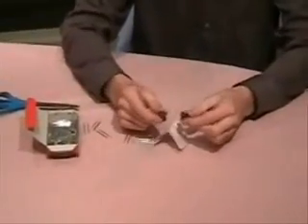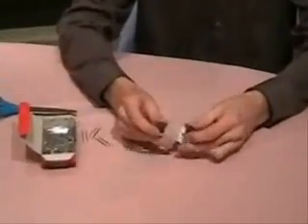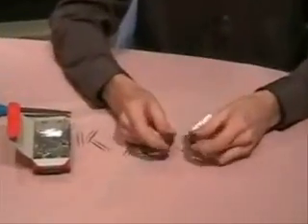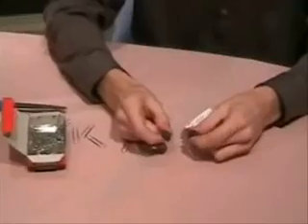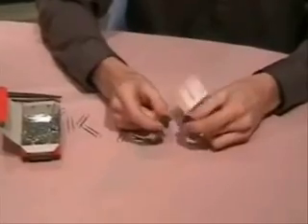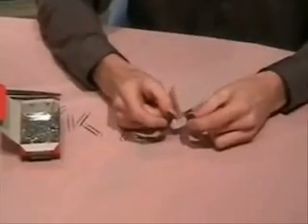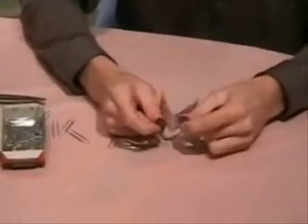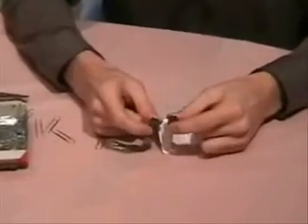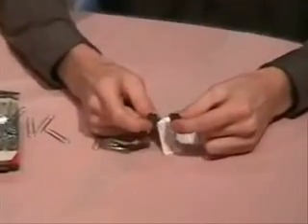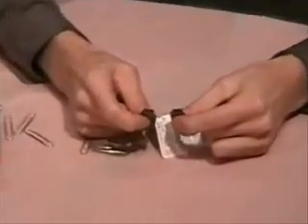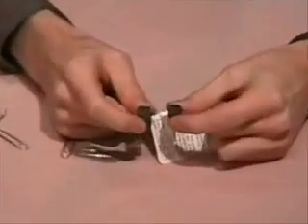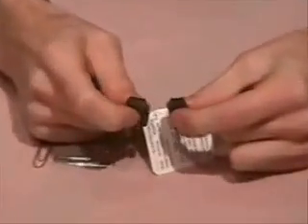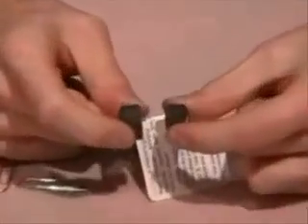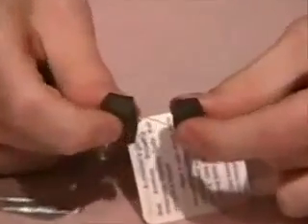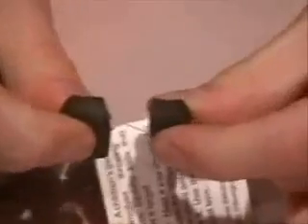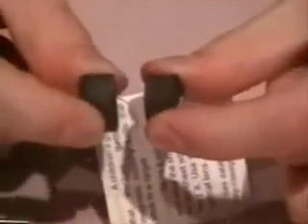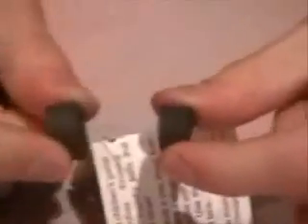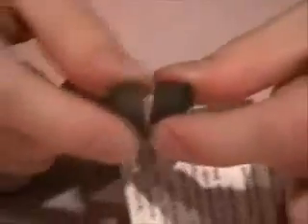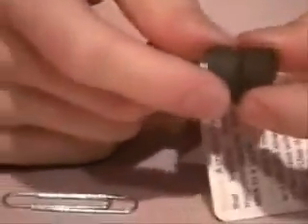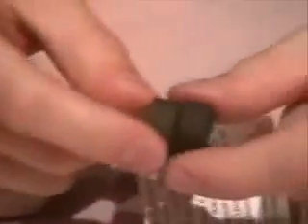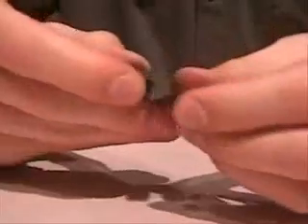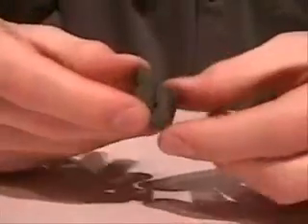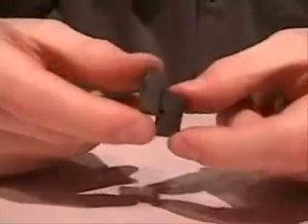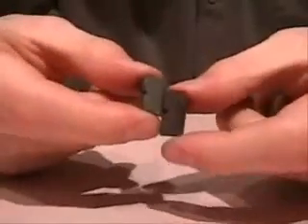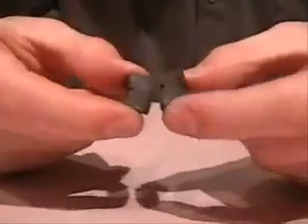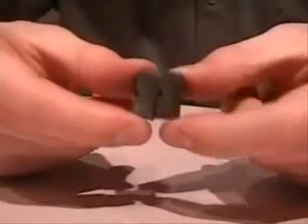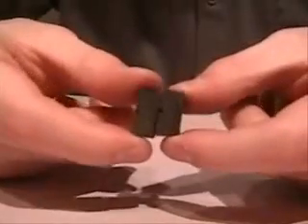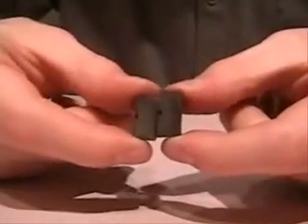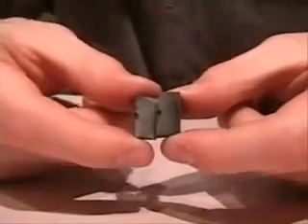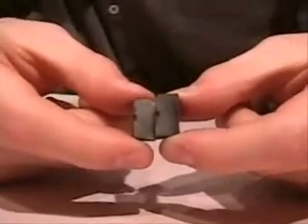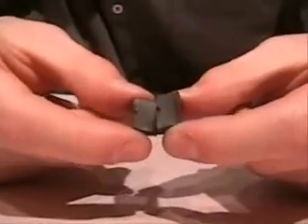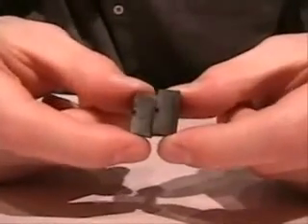They can be molded in any shape, not just round cylinders like this. And if you cut the magnet, you'll see it's the same all the way through — there's no visible metal hidden inside.